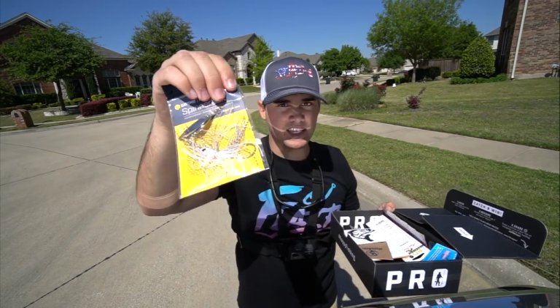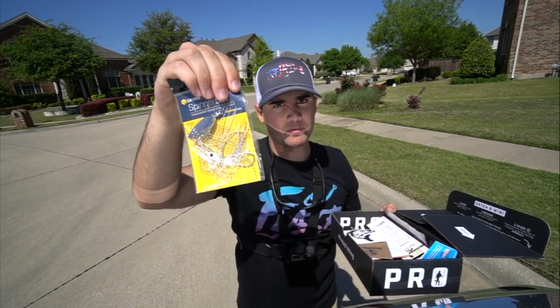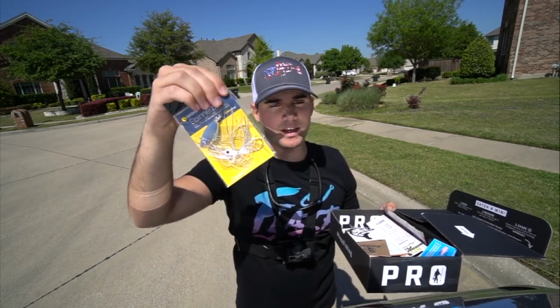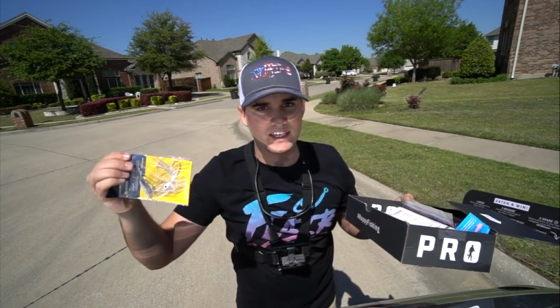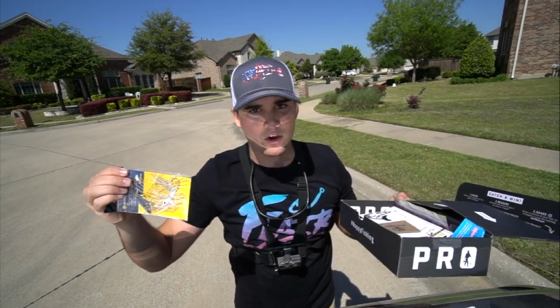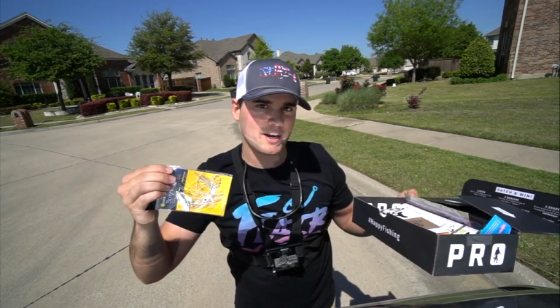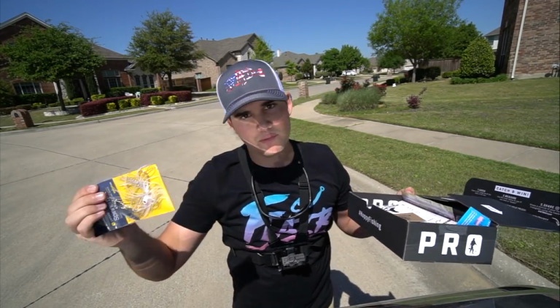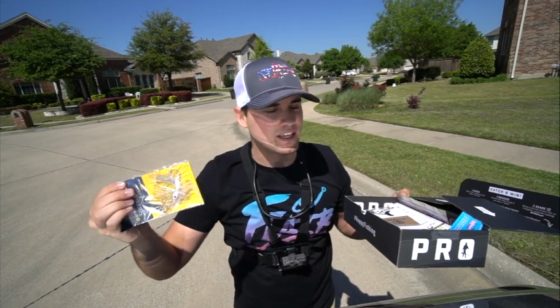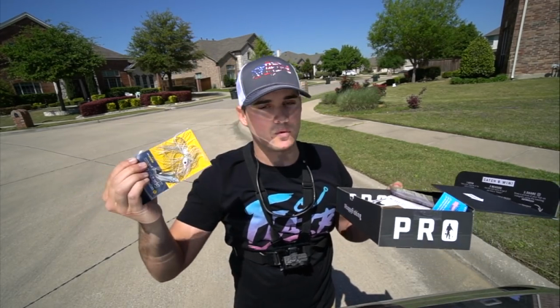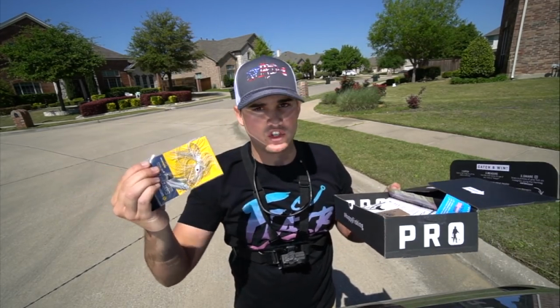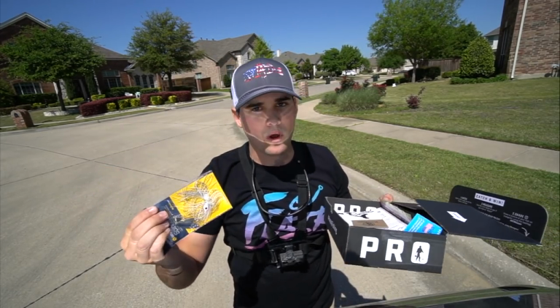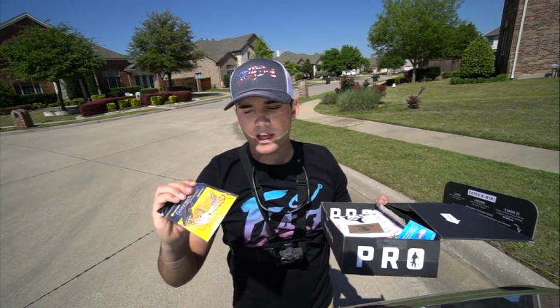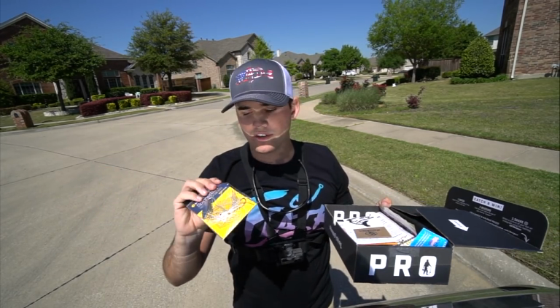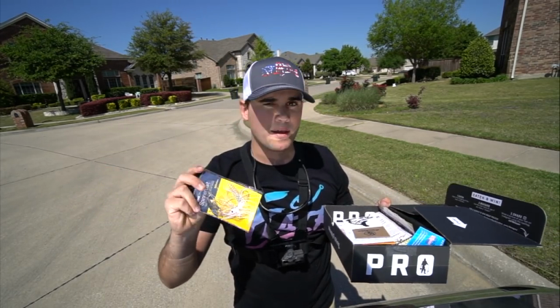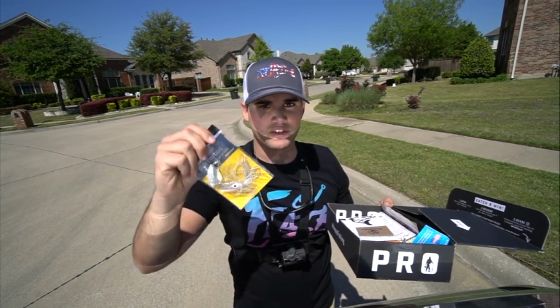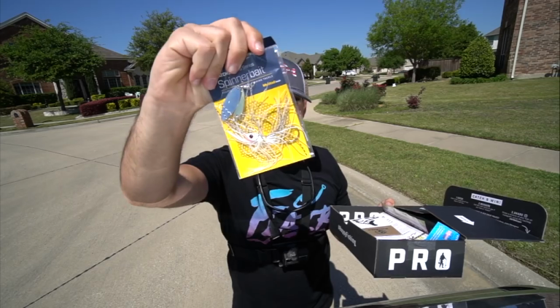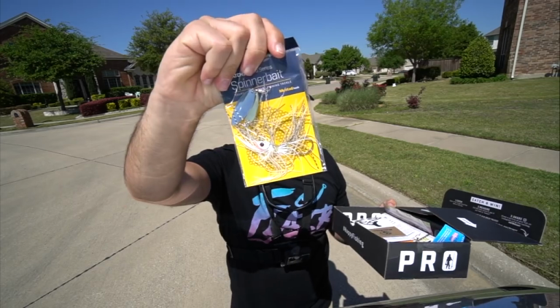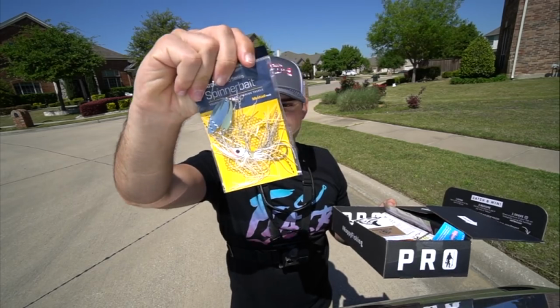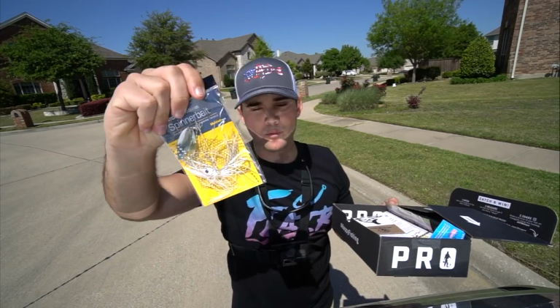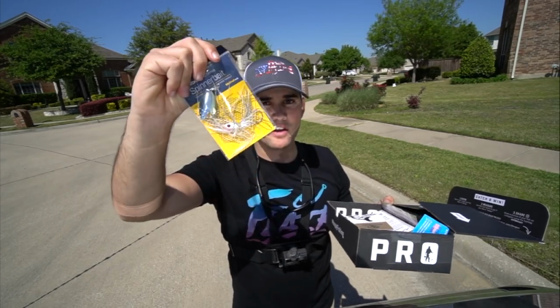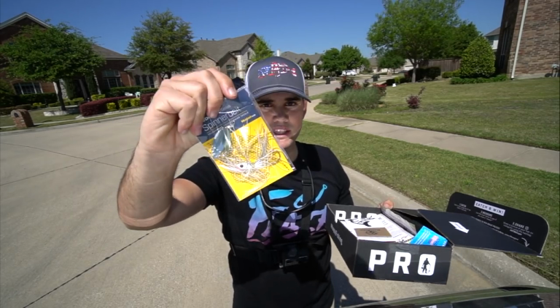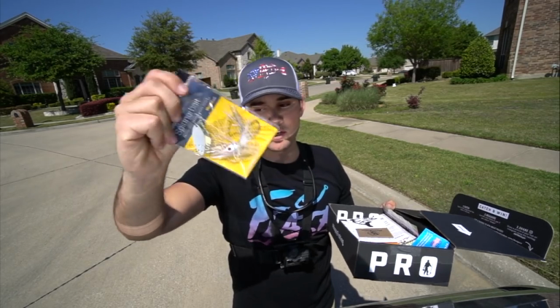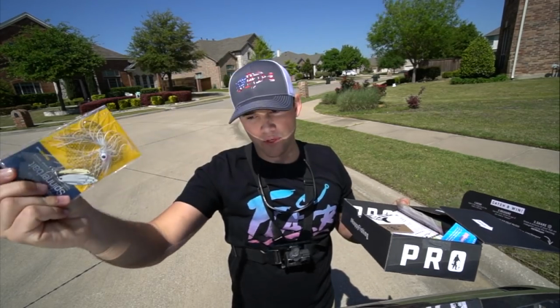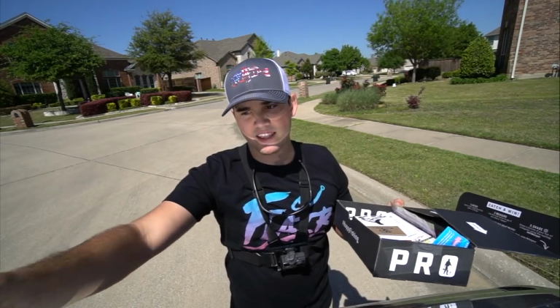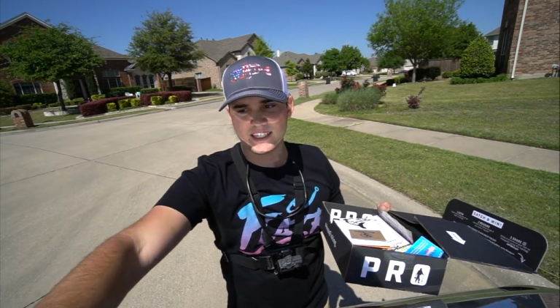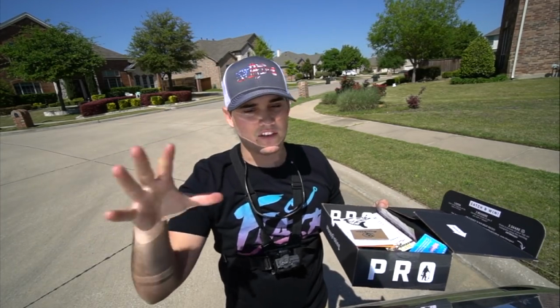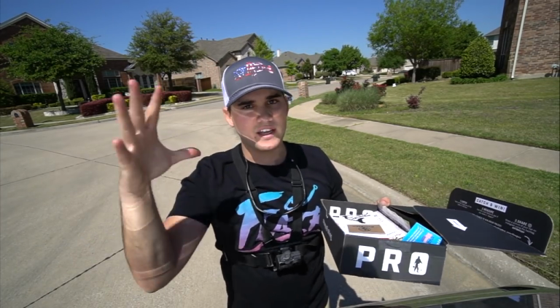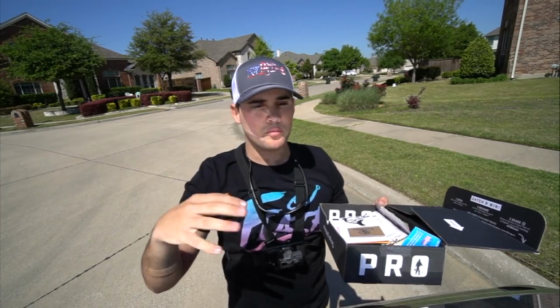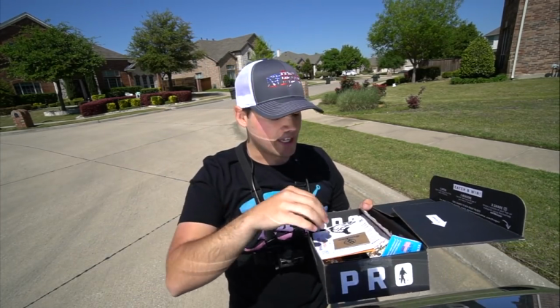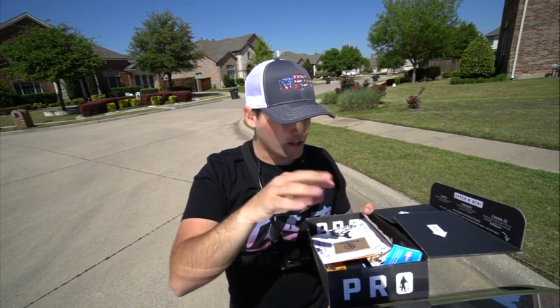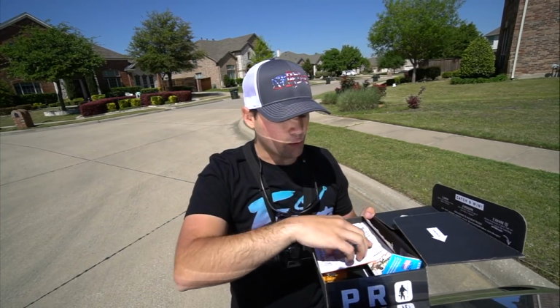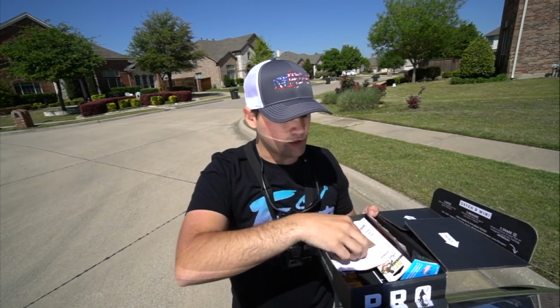Then you get a spinnerbait. Chatterbaits and spinnerbaits work so well during this time of year in the spring. So you've got the swimbait with the spinnerbait — you could tie these together, put the swimbait as a trailer if you wanted to.